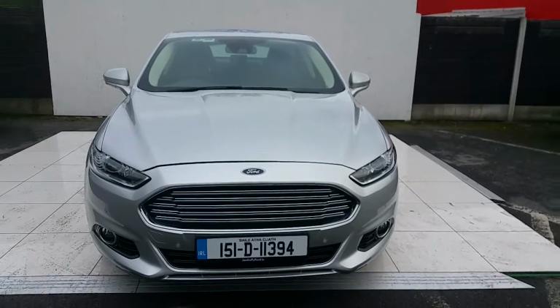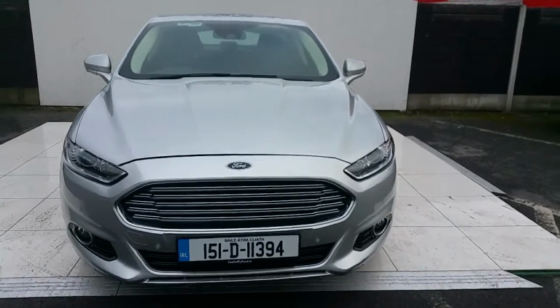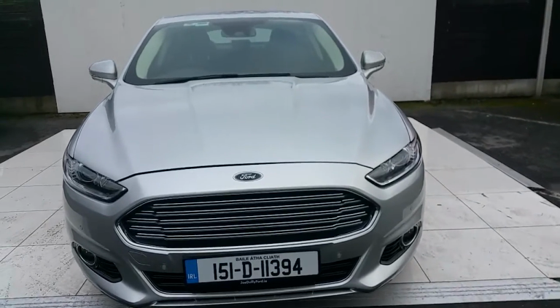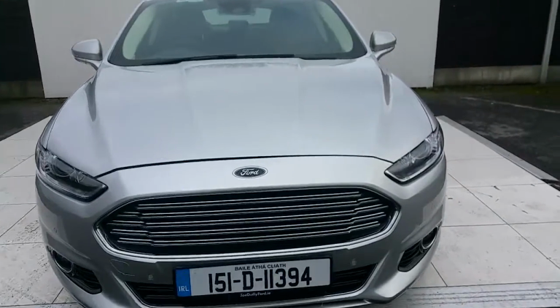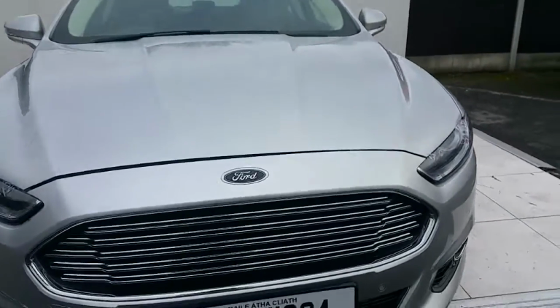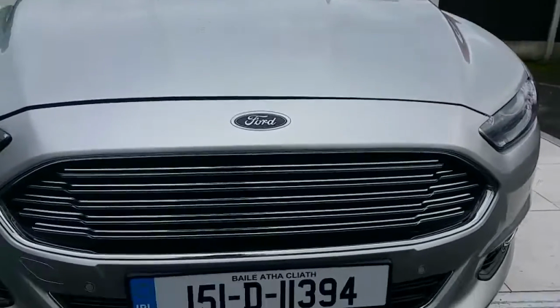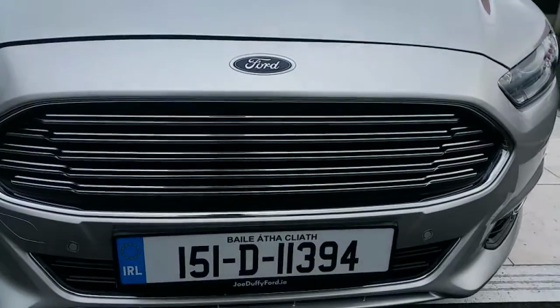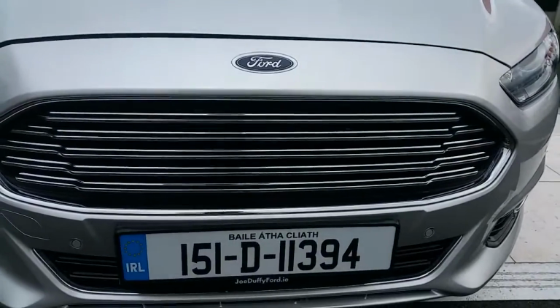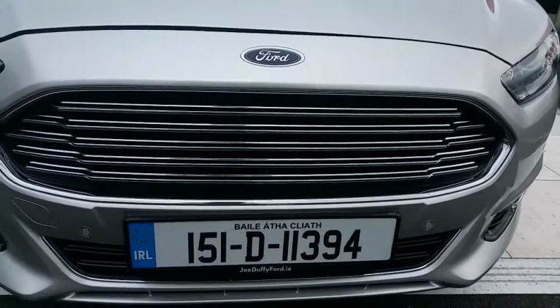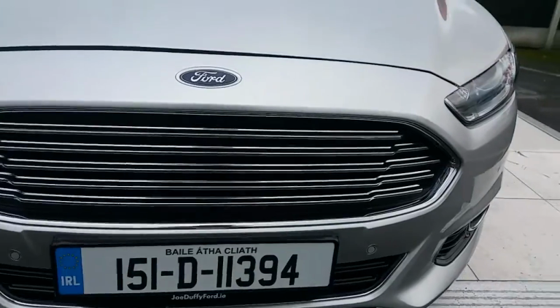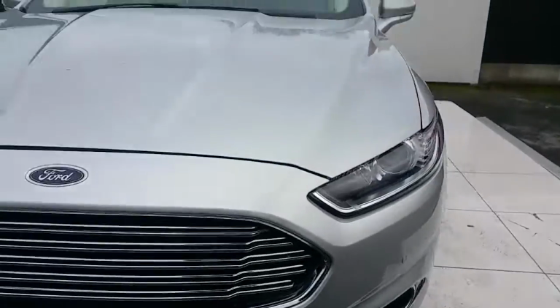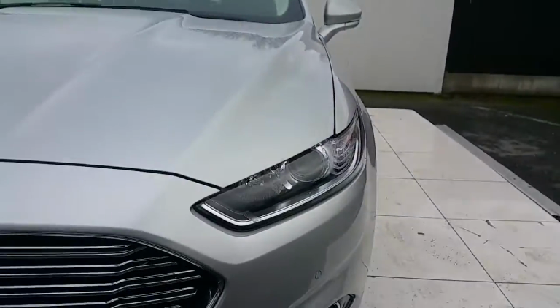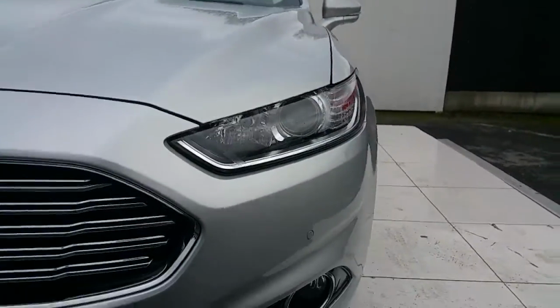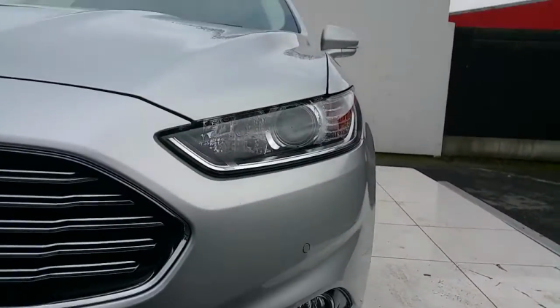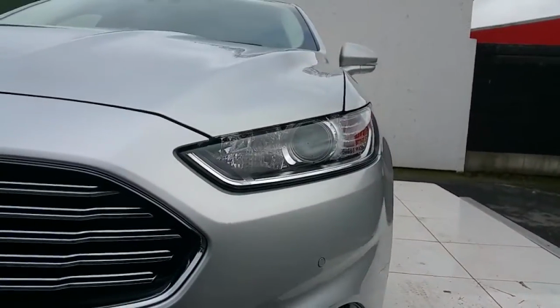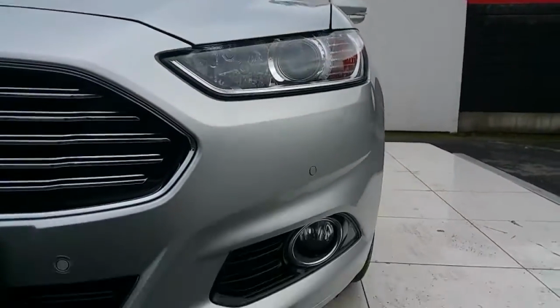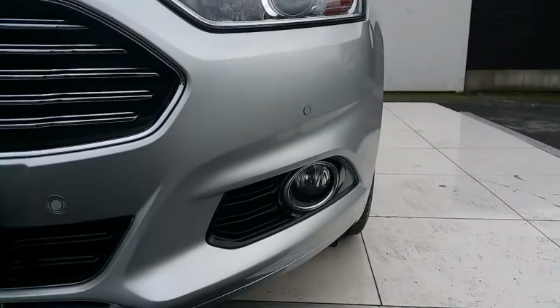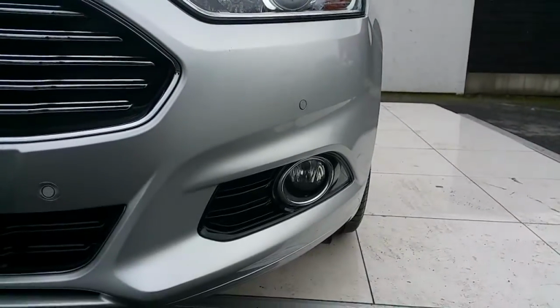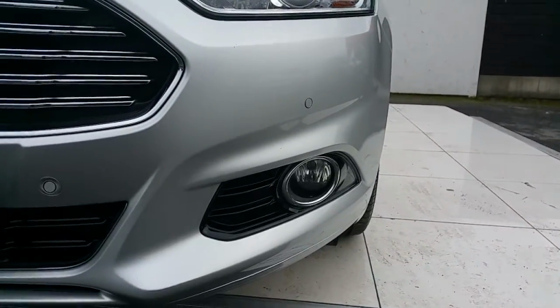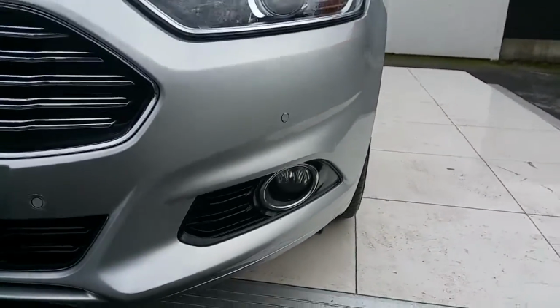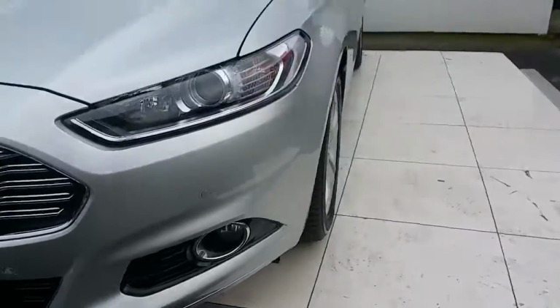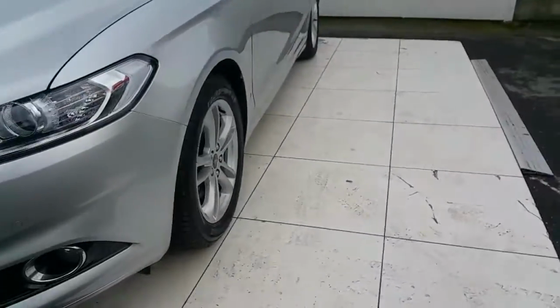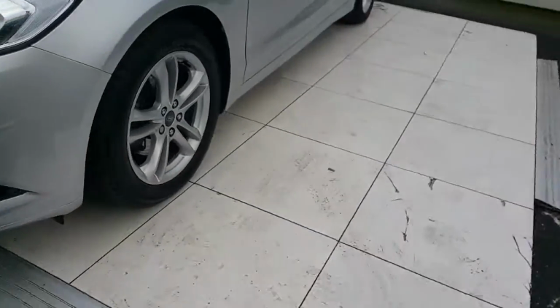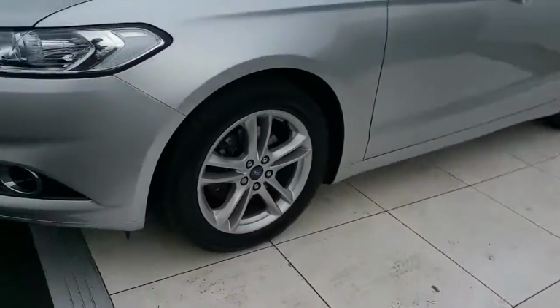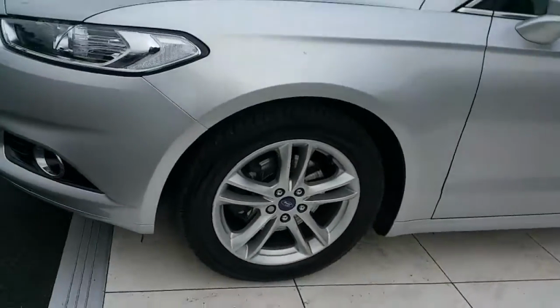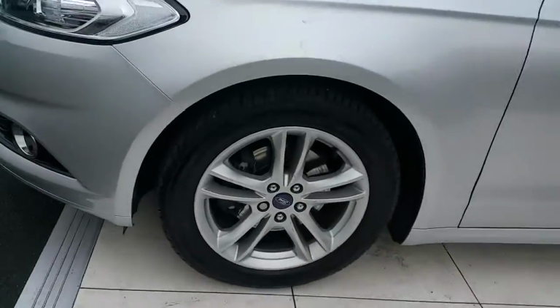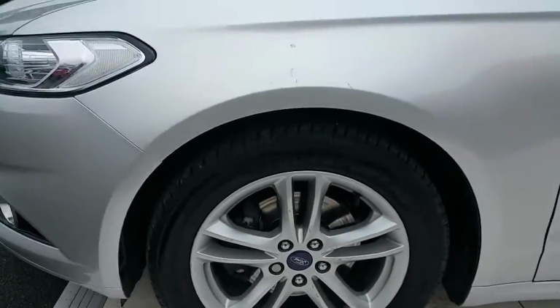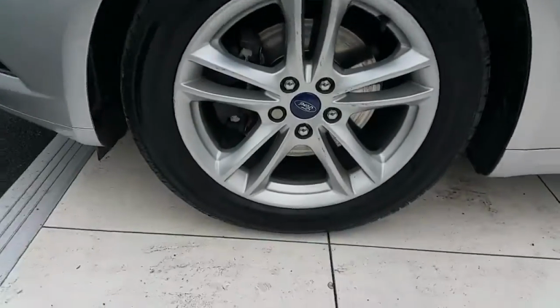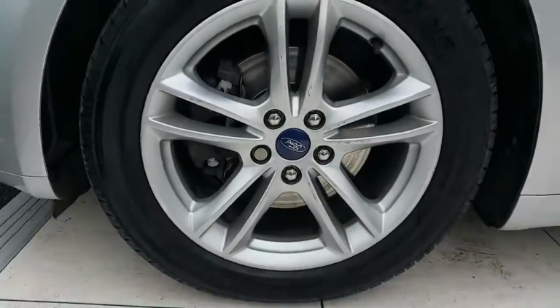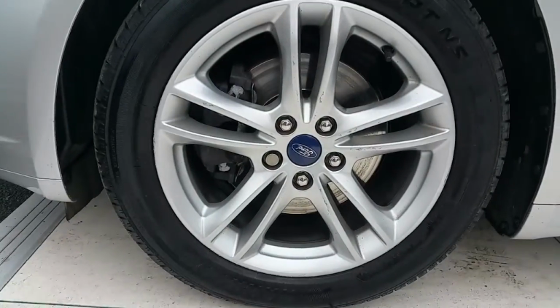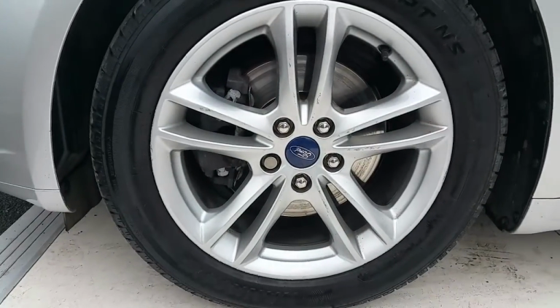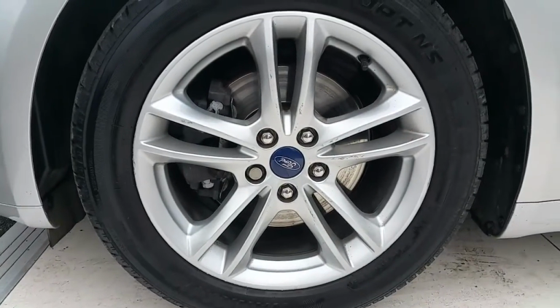Some of the features on this car include a lovely chrome grille, sporty headlamps, chrome fog lamps and 17-inch alloys.